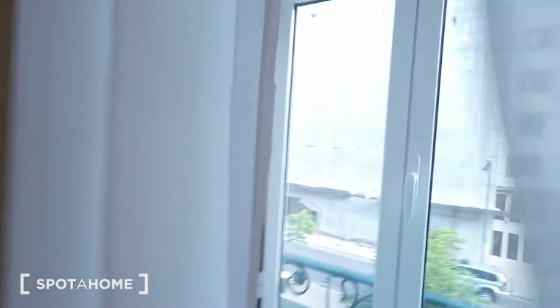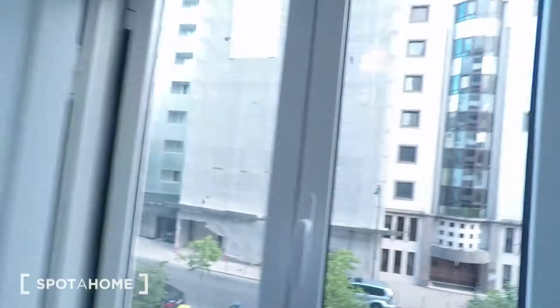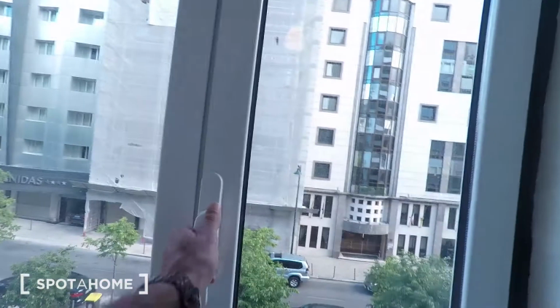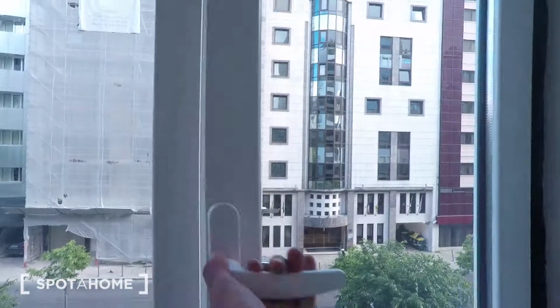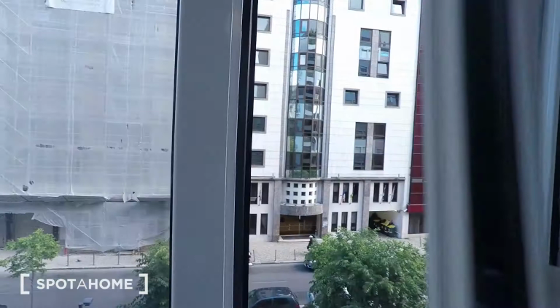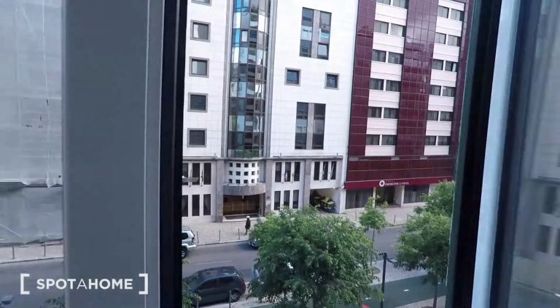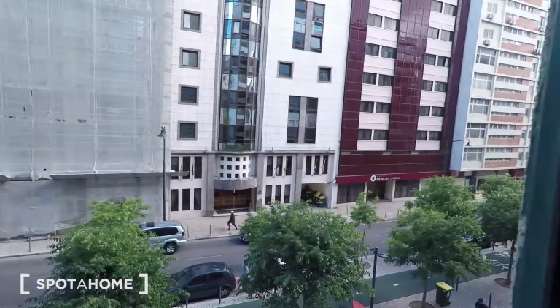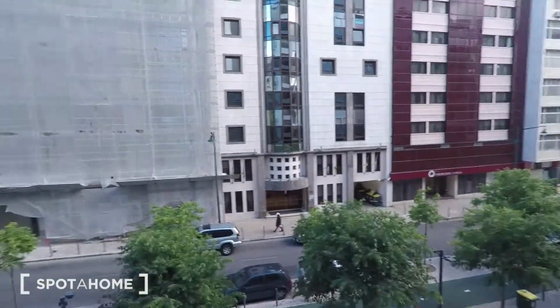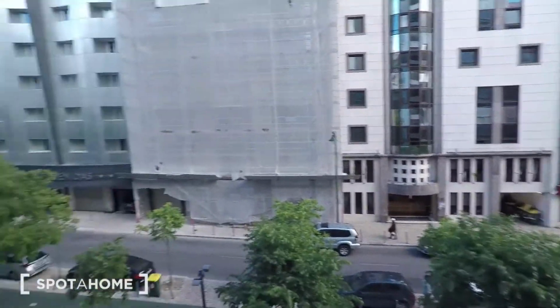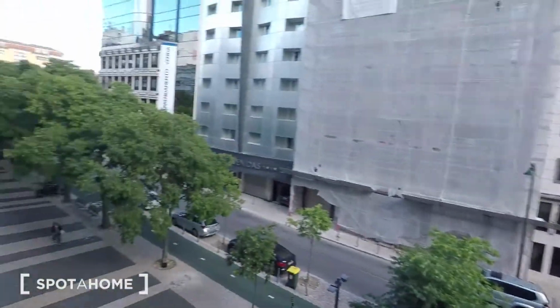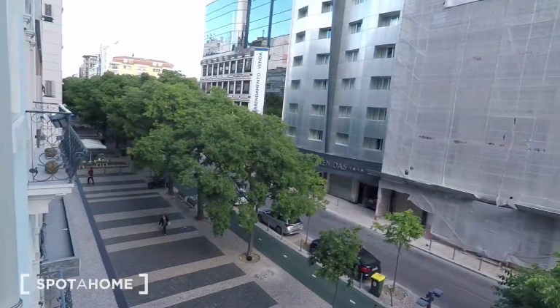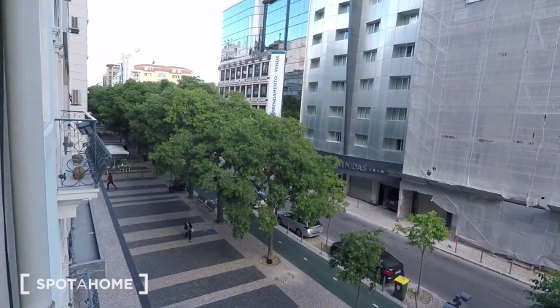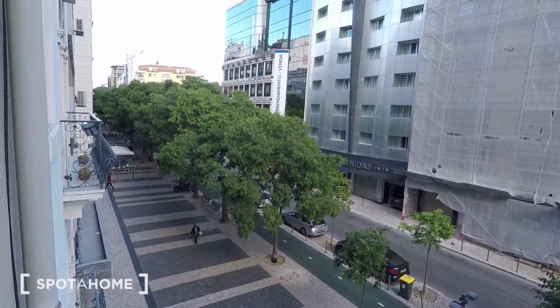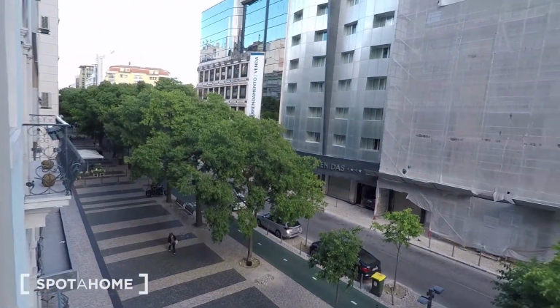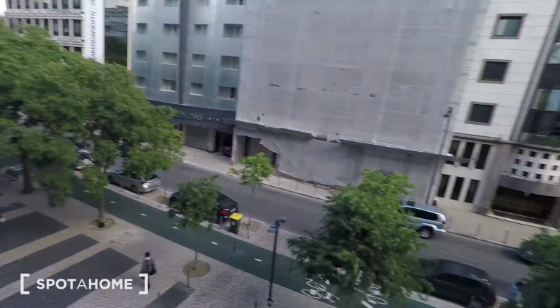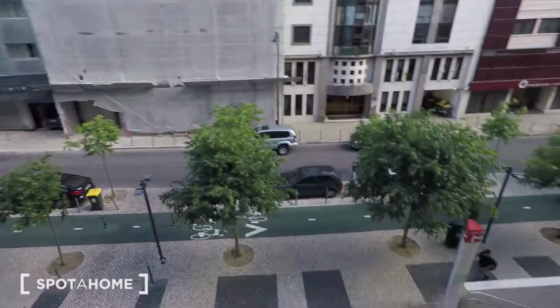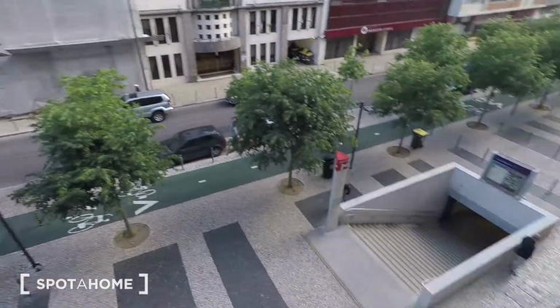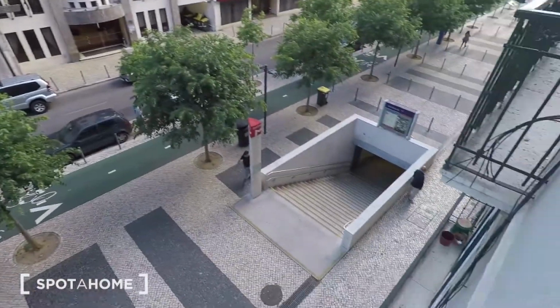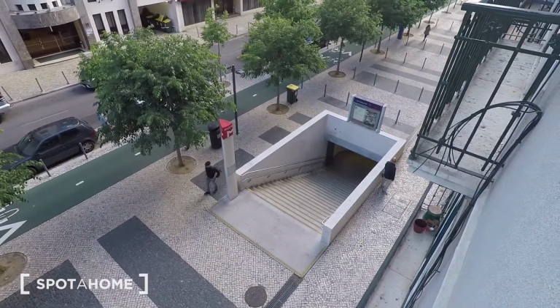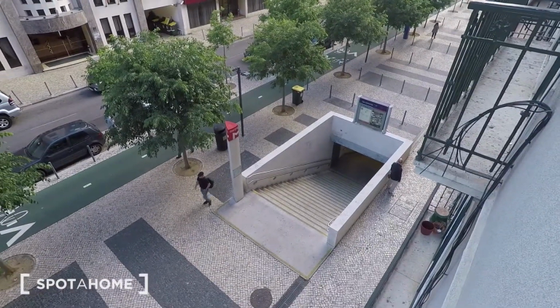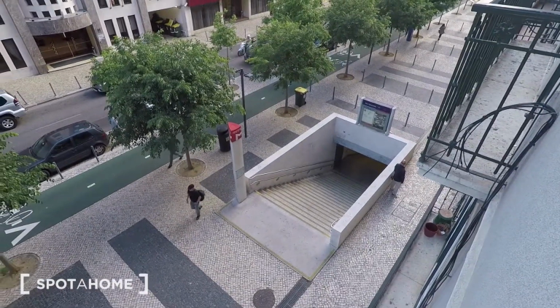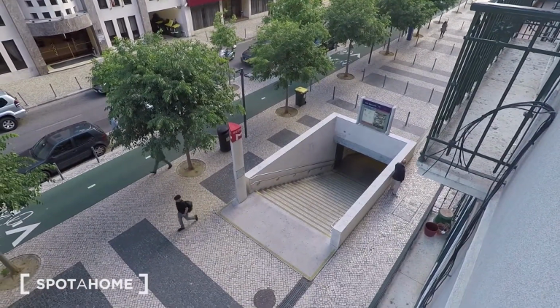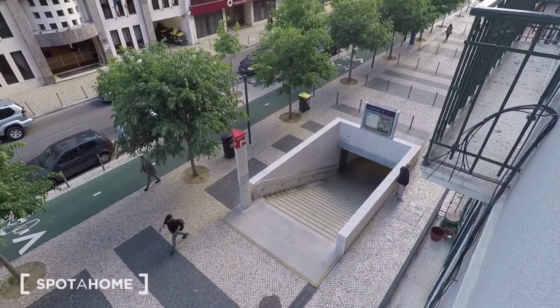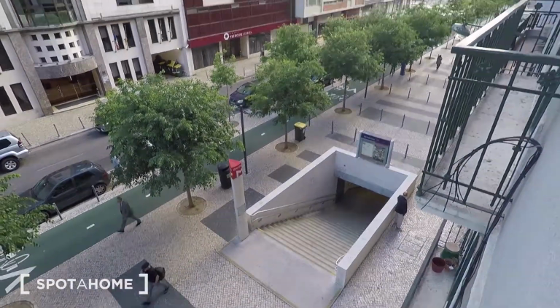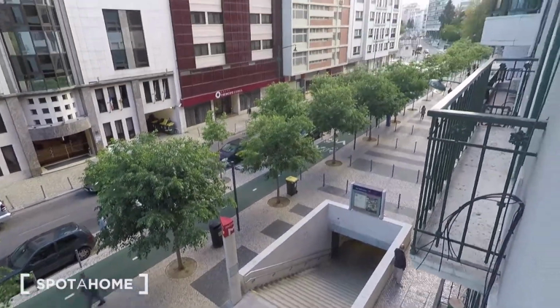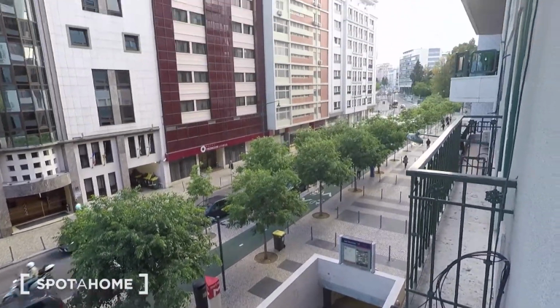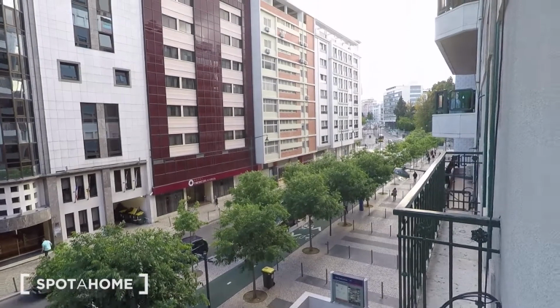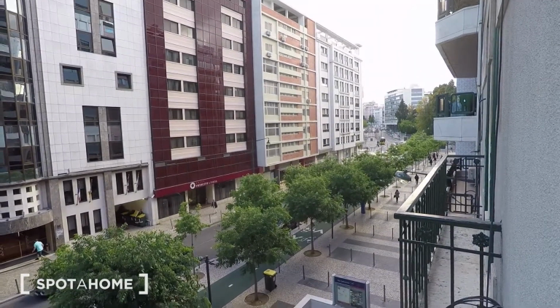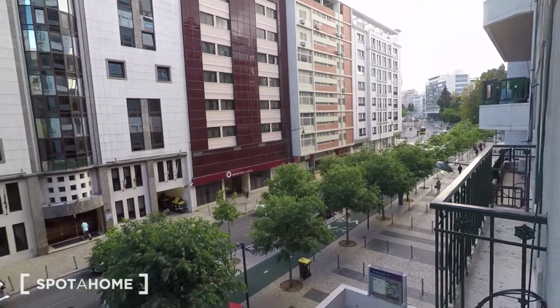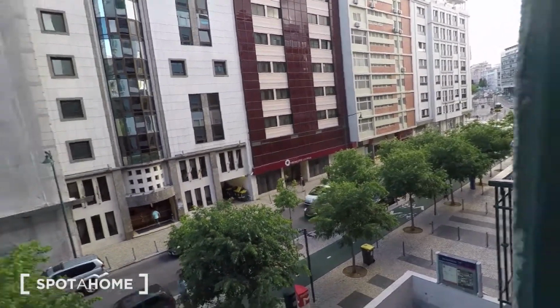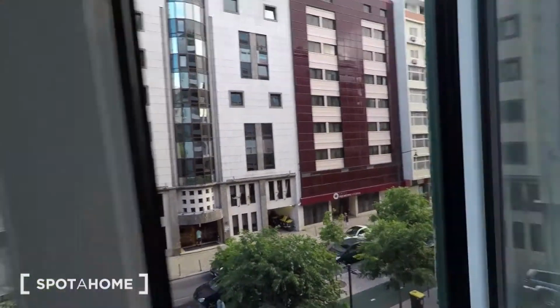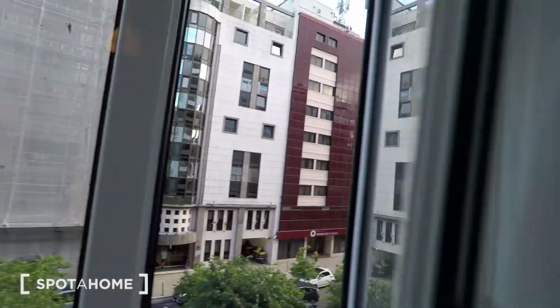Let me show you the street view. As I said, a very well located place — you can see down there, that's the subway station. Let's go inside.